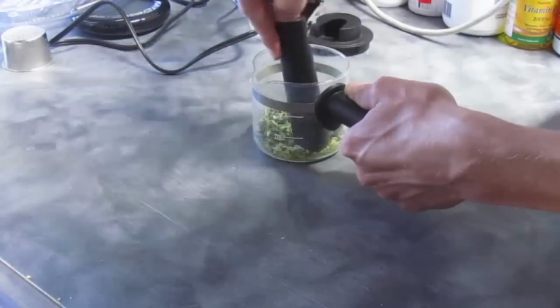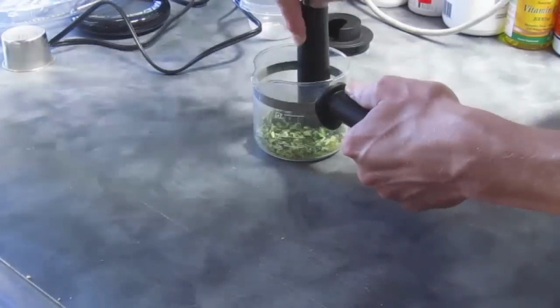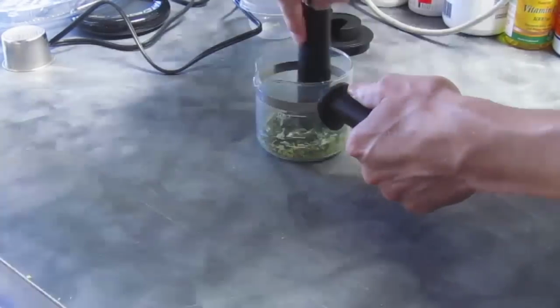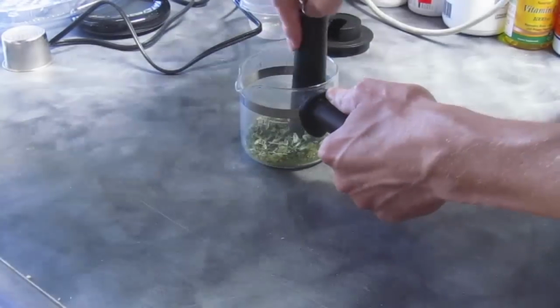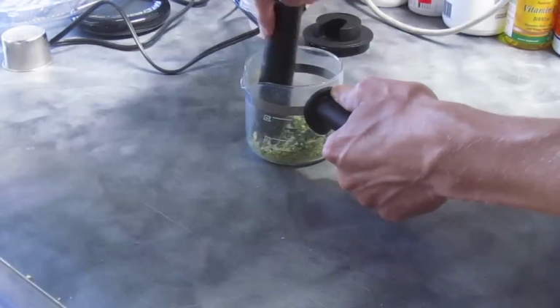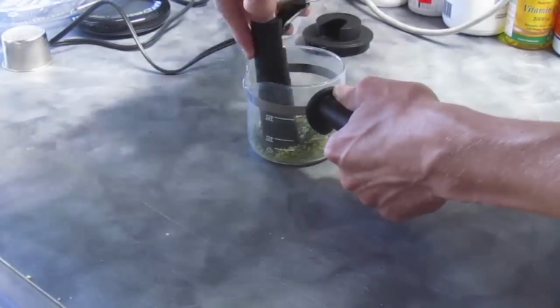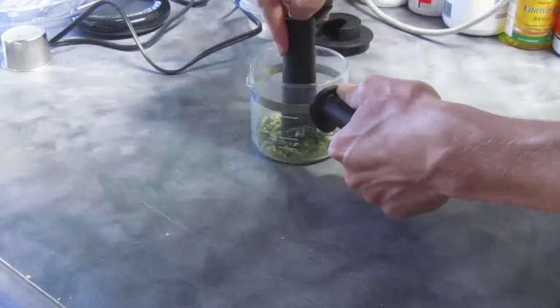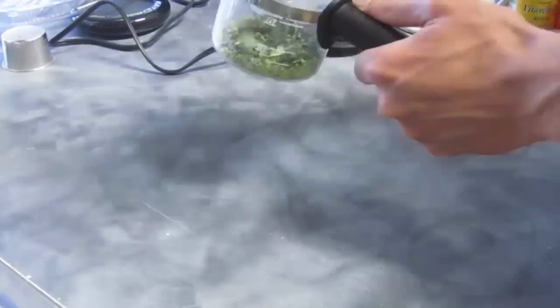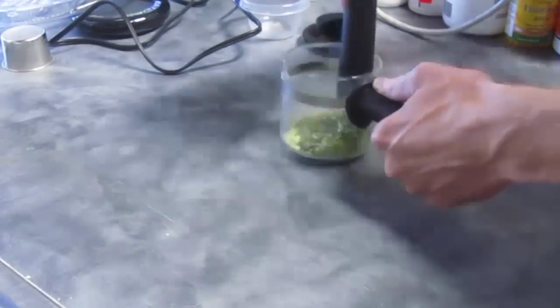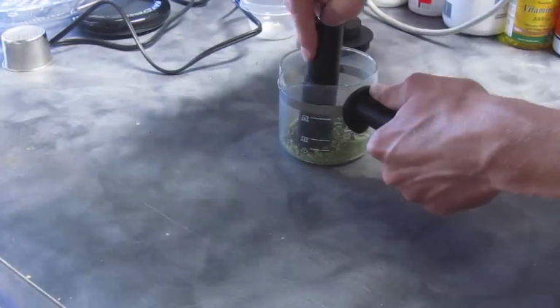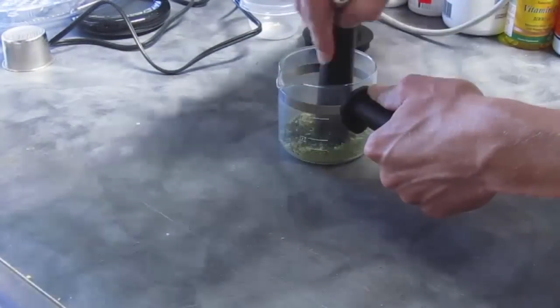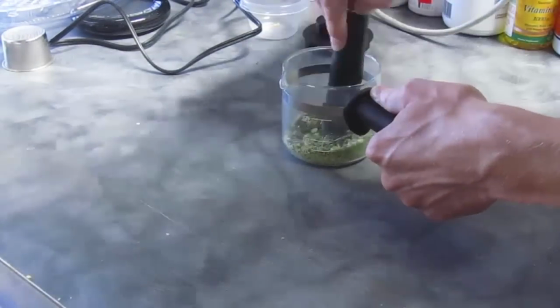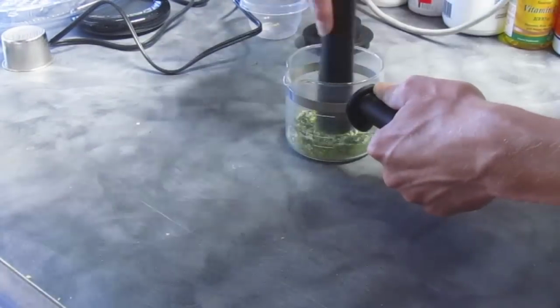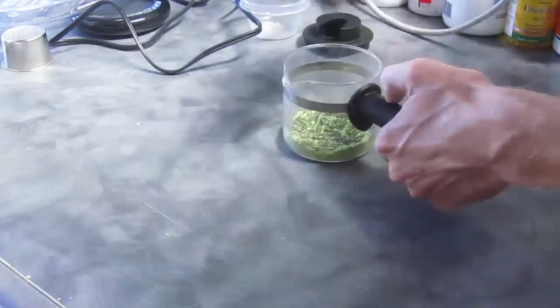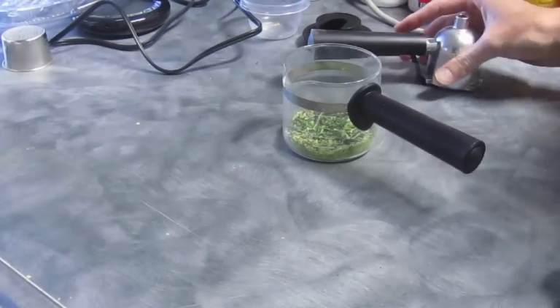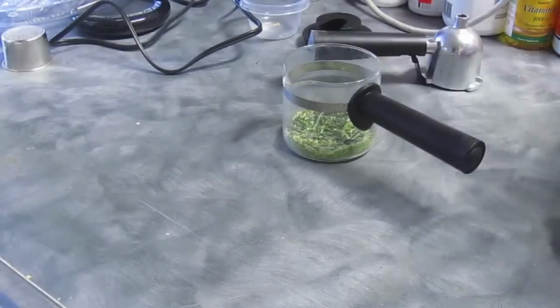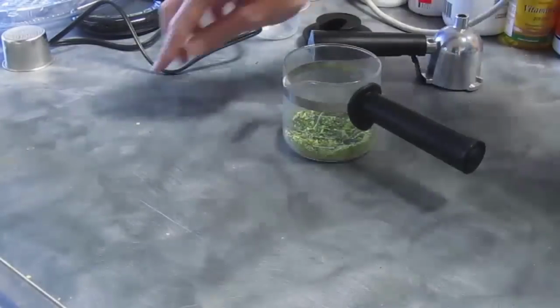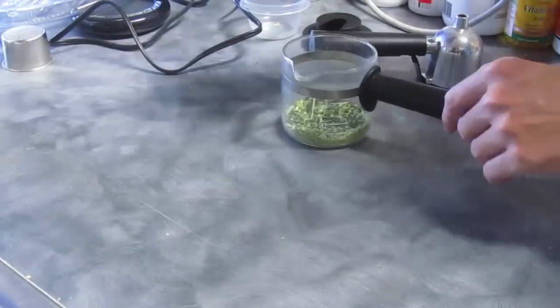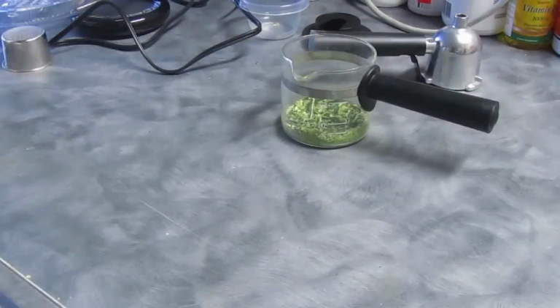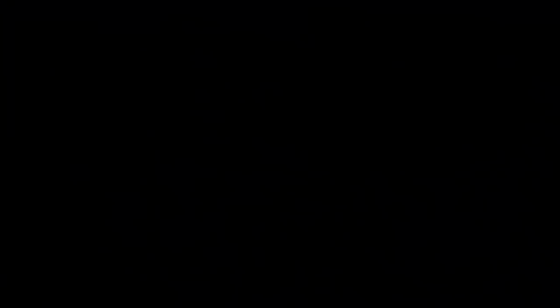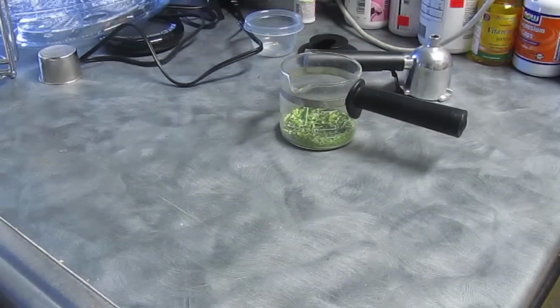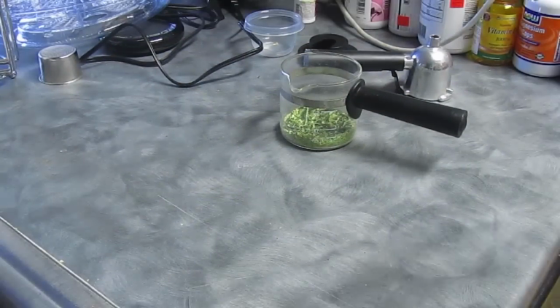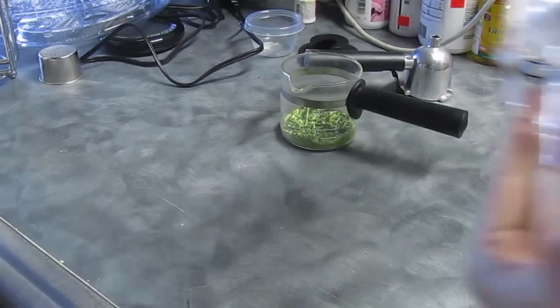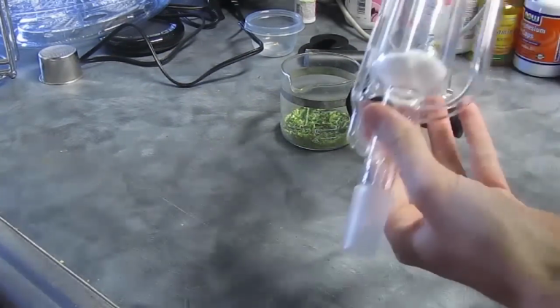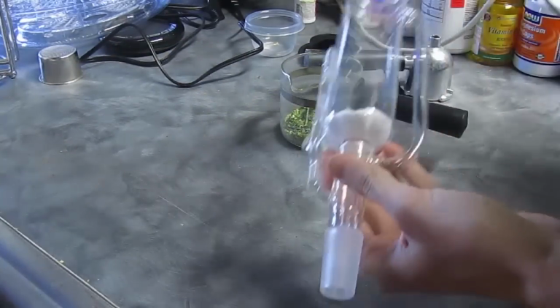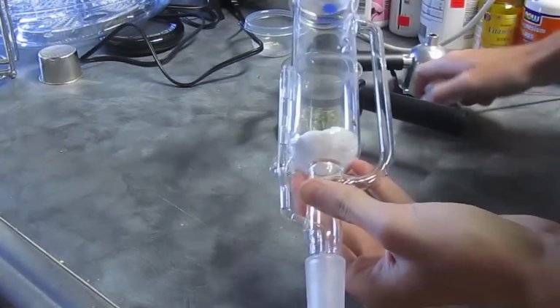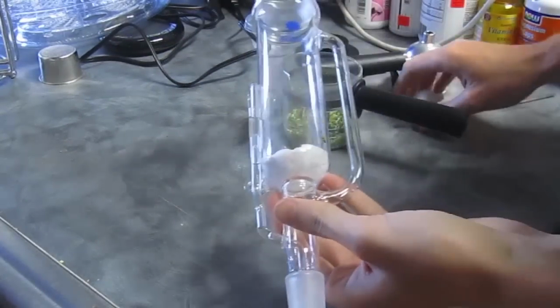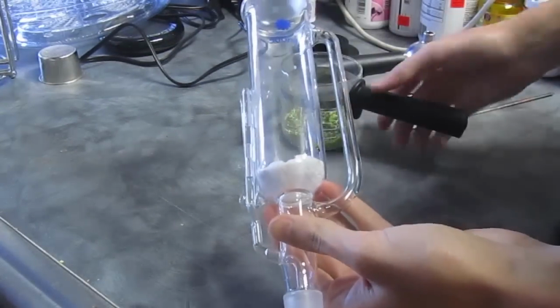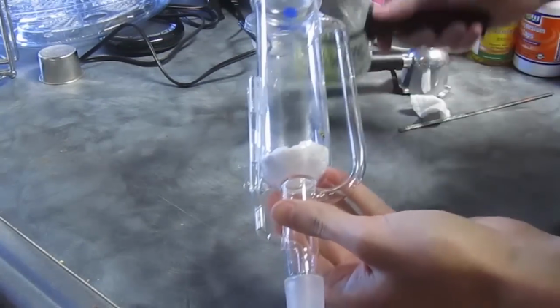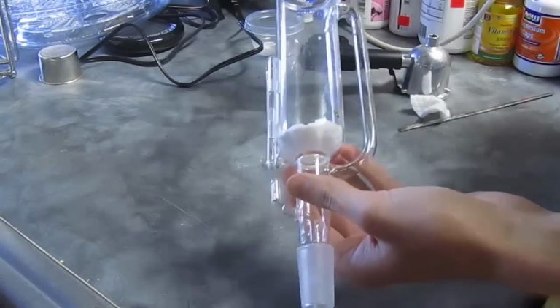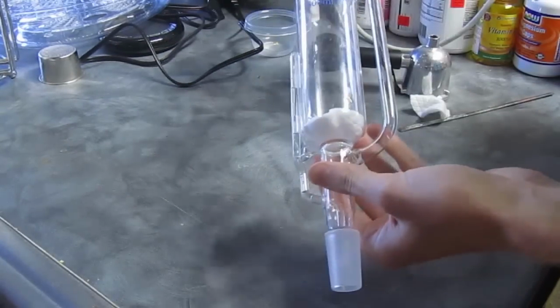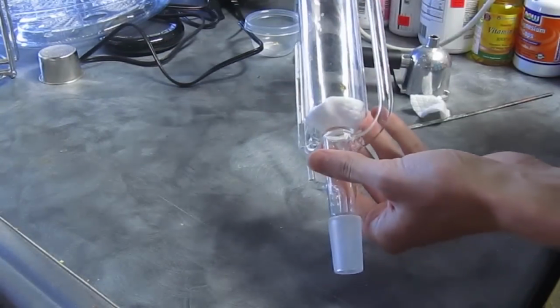Something important: with the capsaicin and the peppers, you don't want them ground up too smooth or else they'll get through the filter and can clog up your siphon.